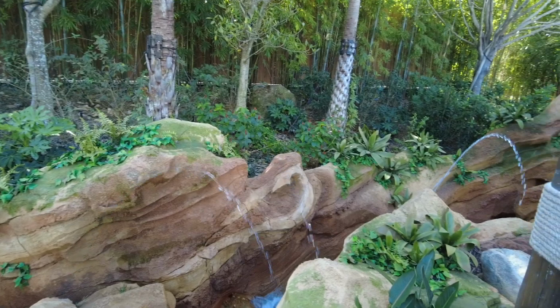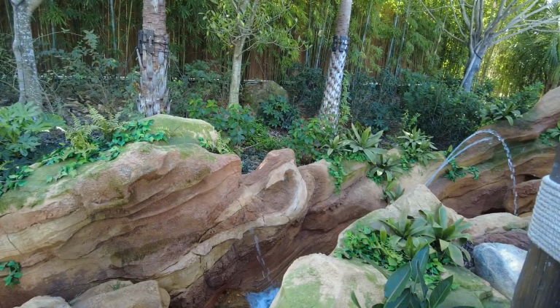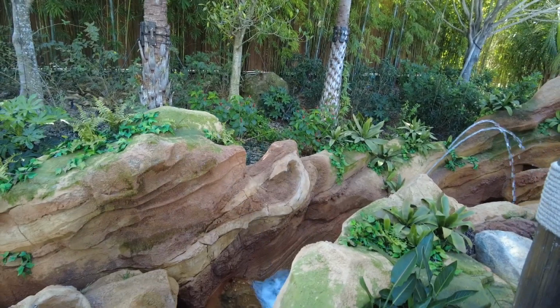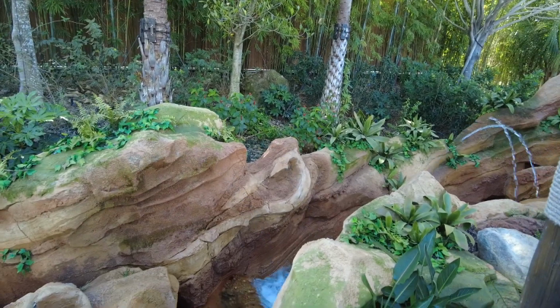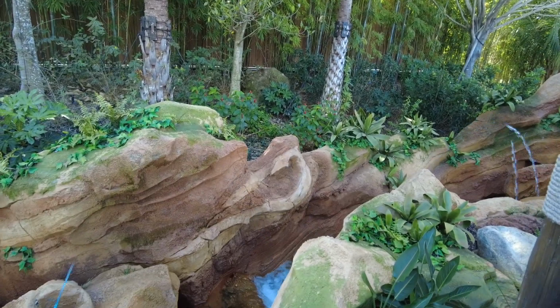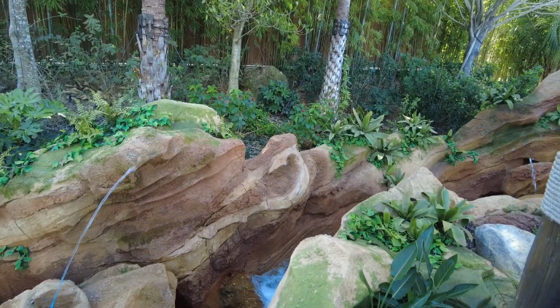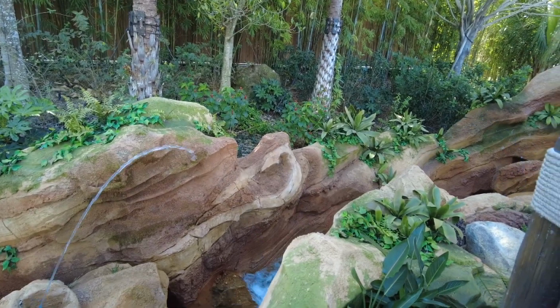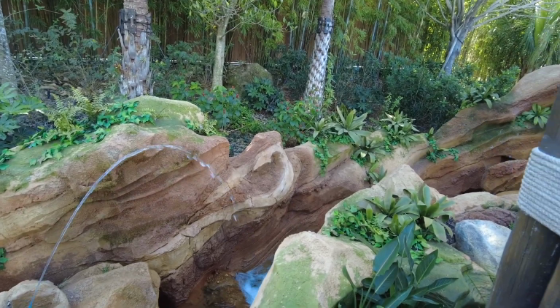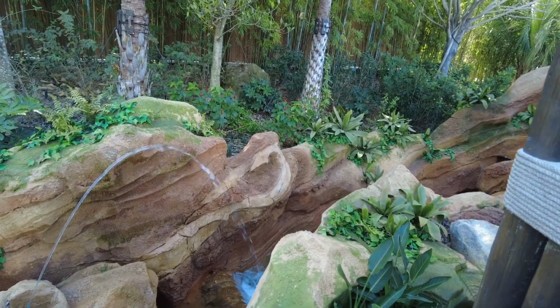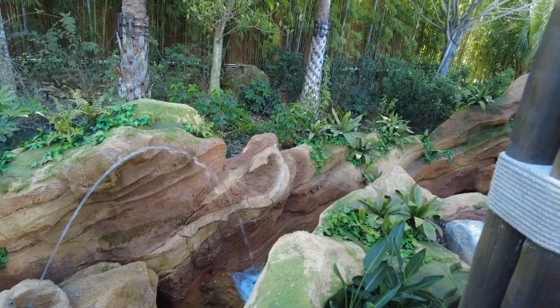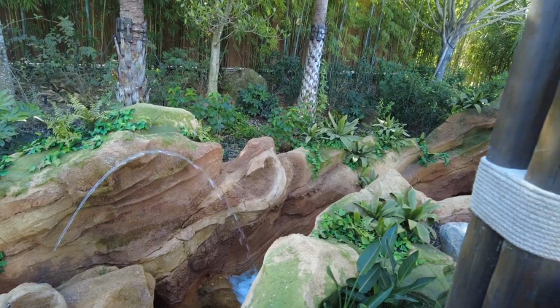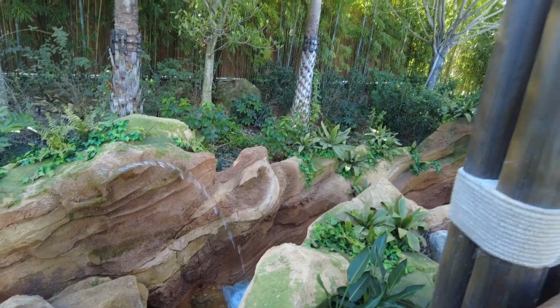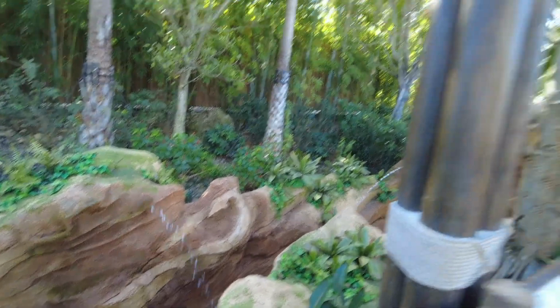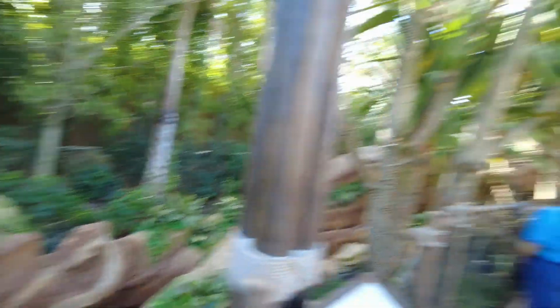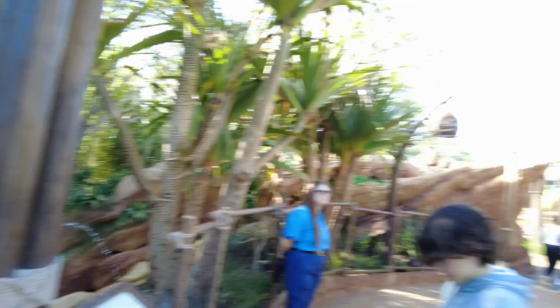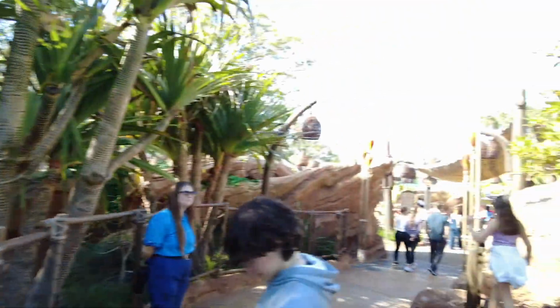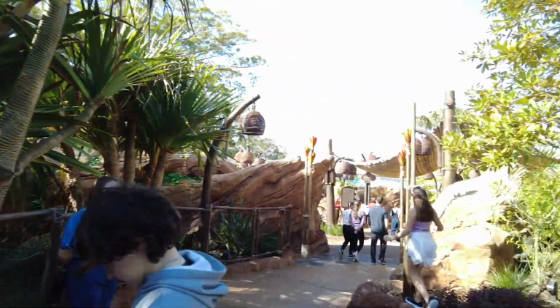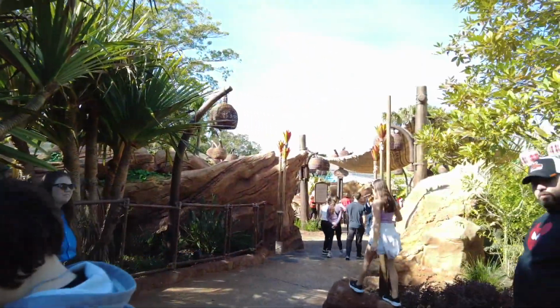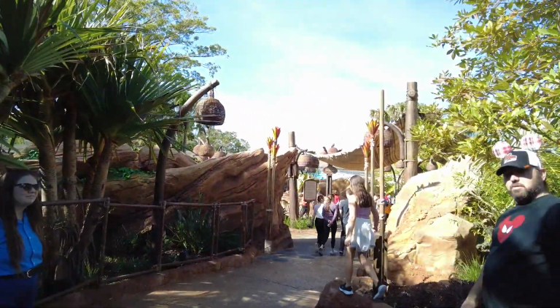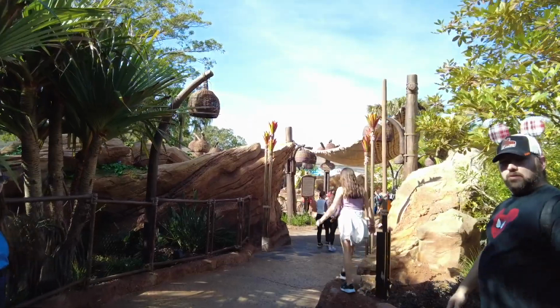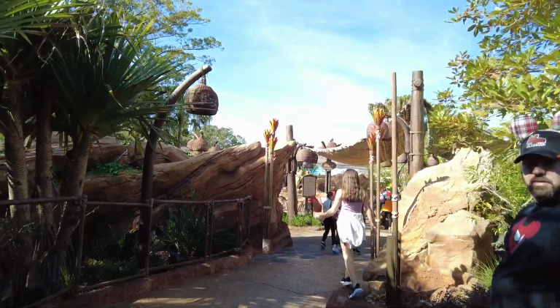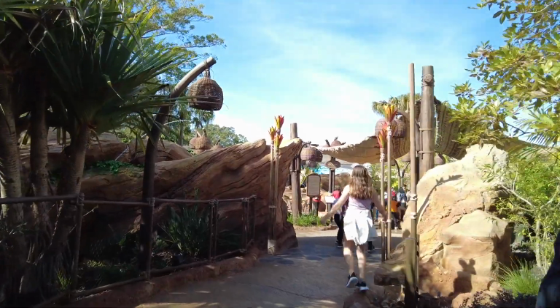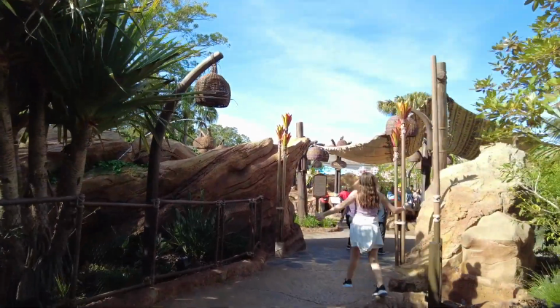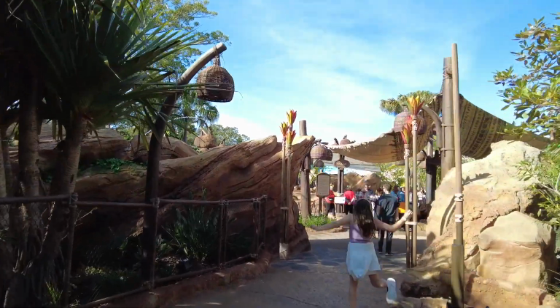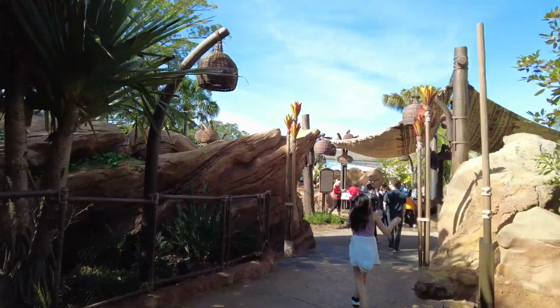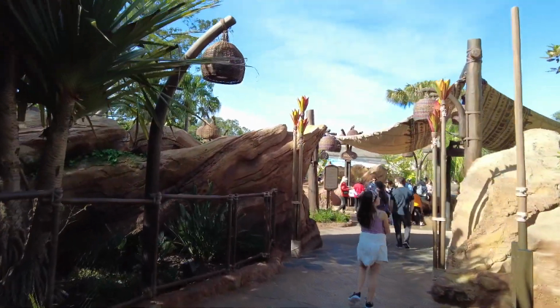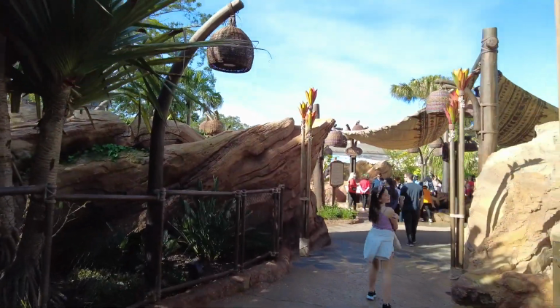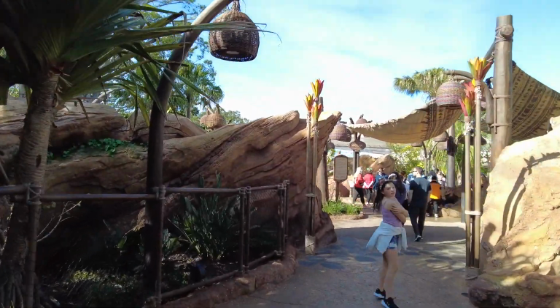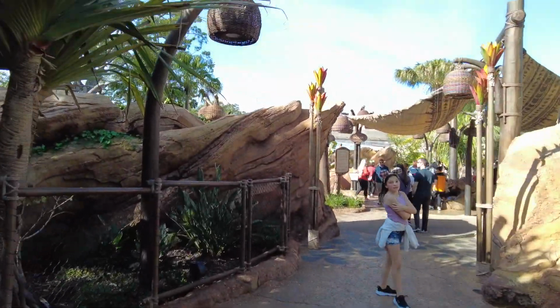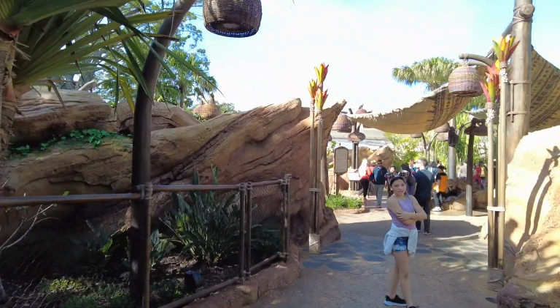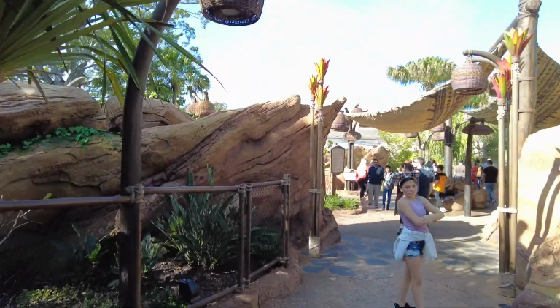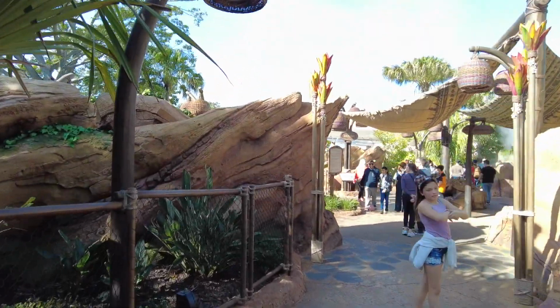It's so peaceful back here. We're going to come back after dark and explore at night.